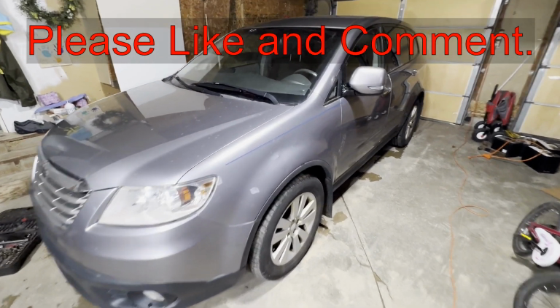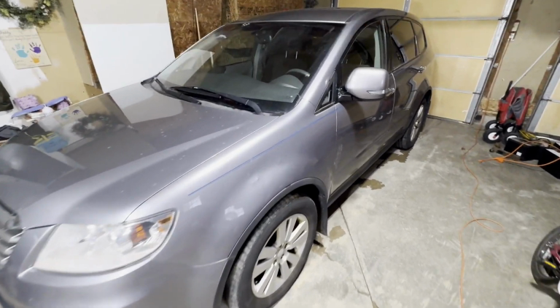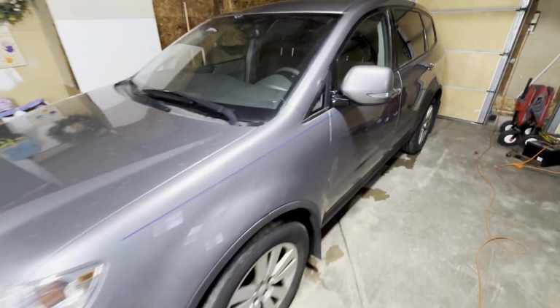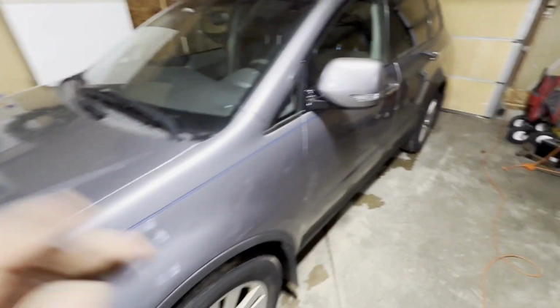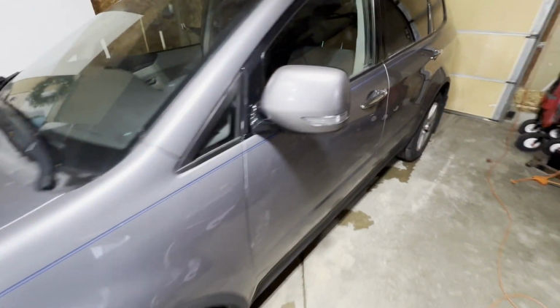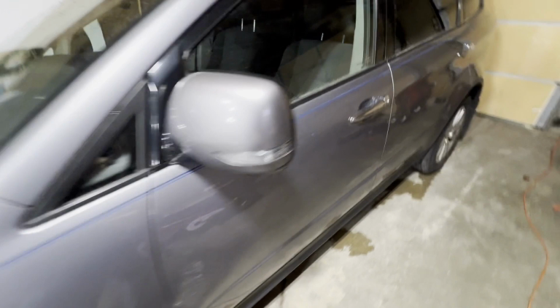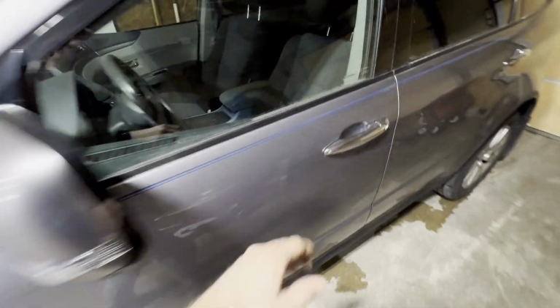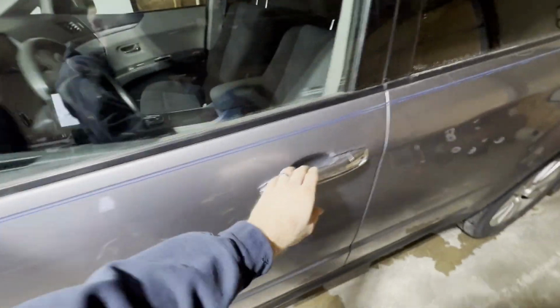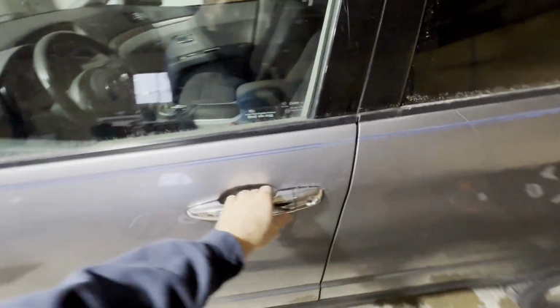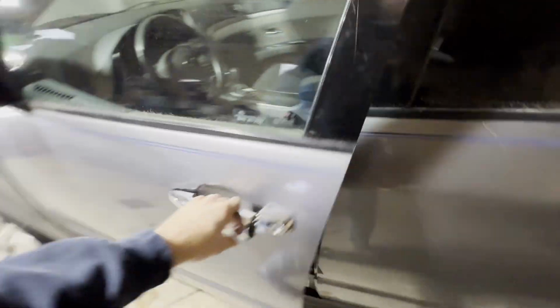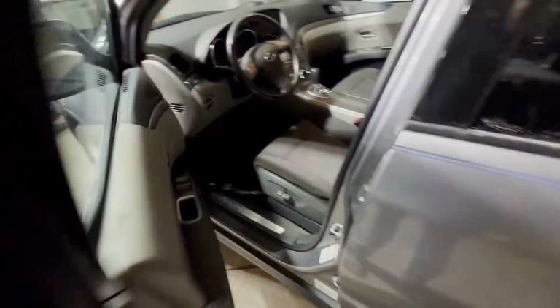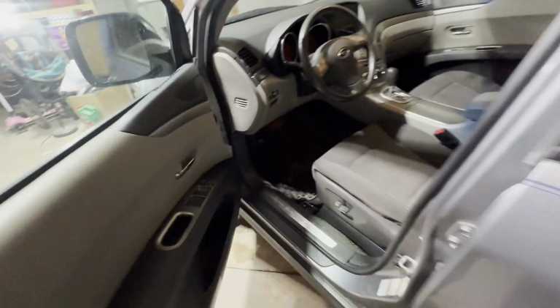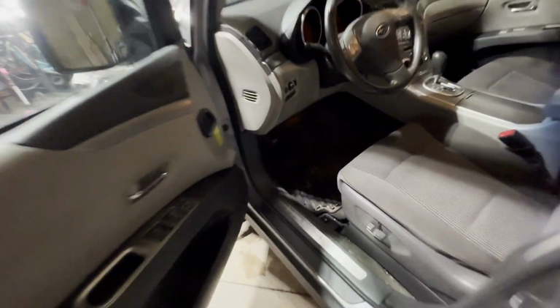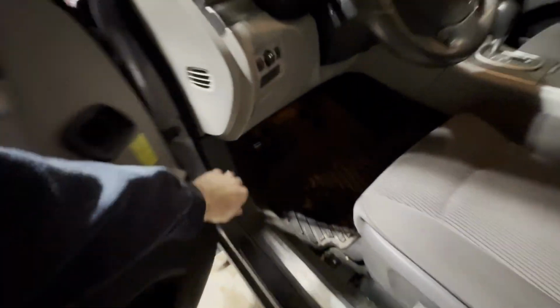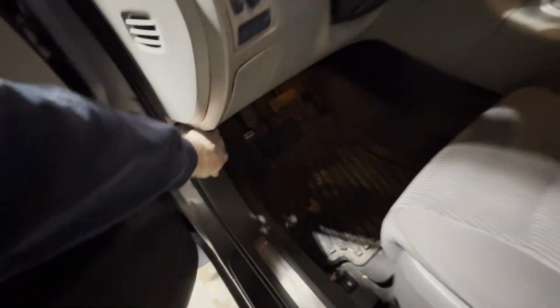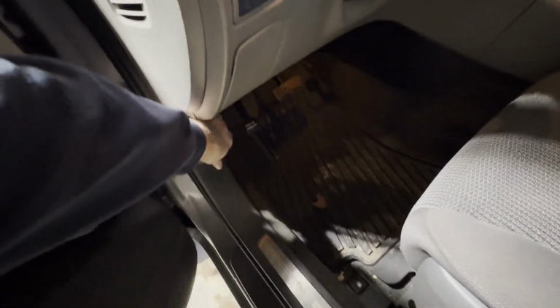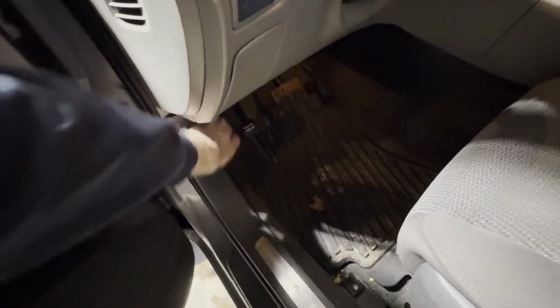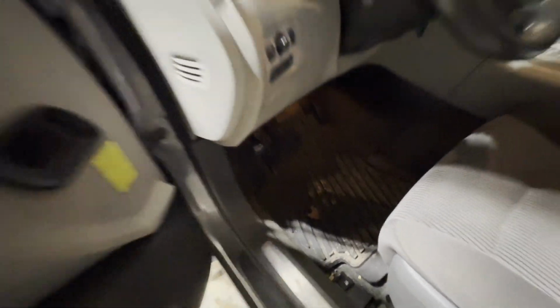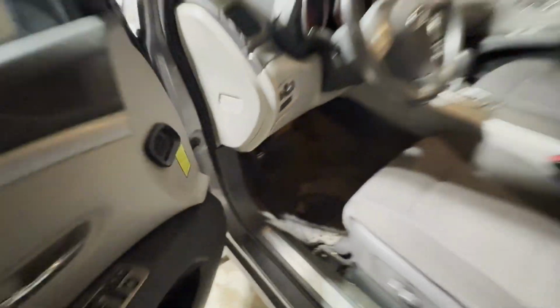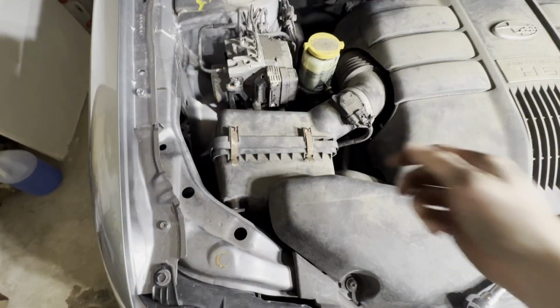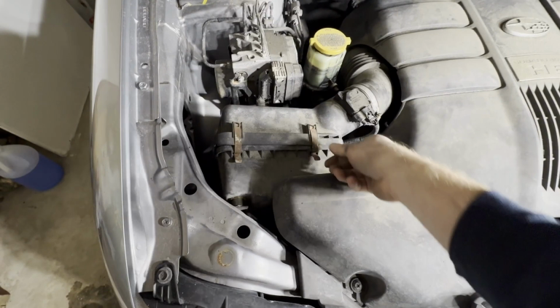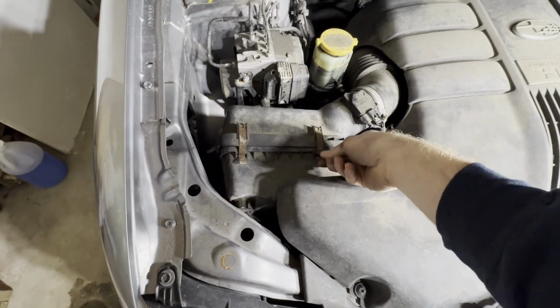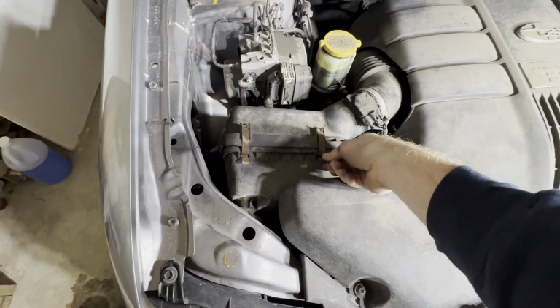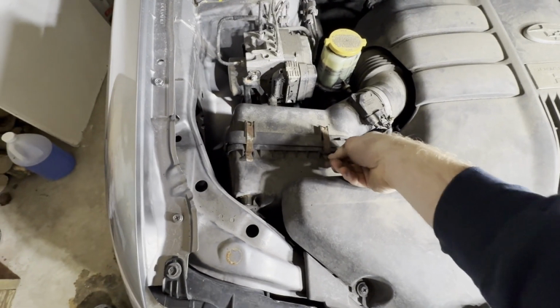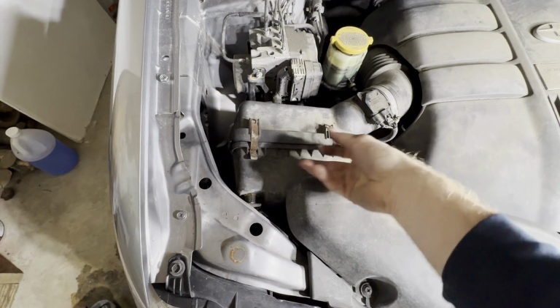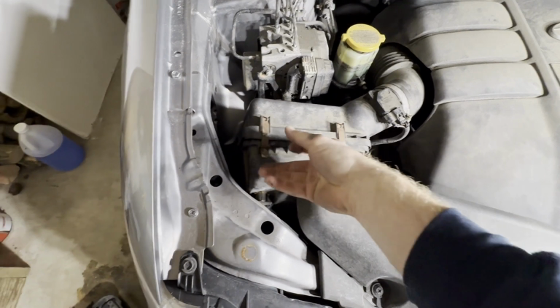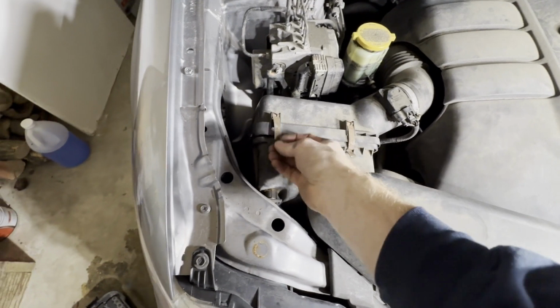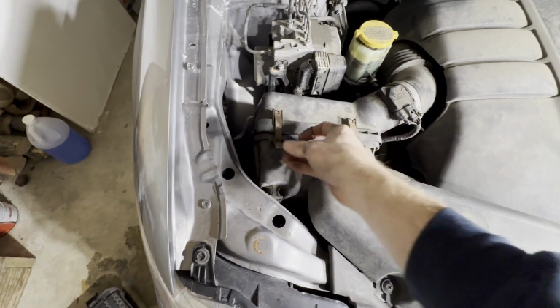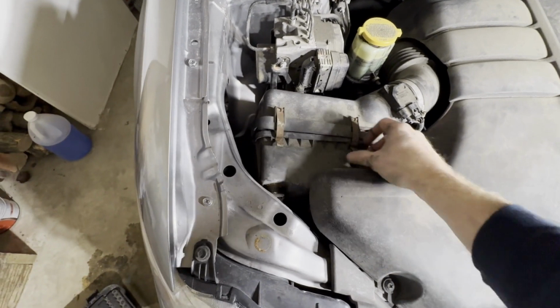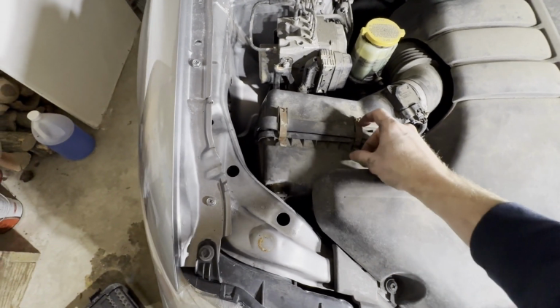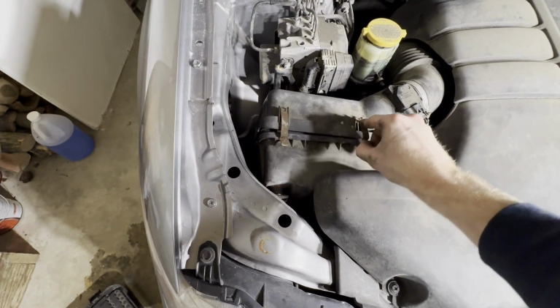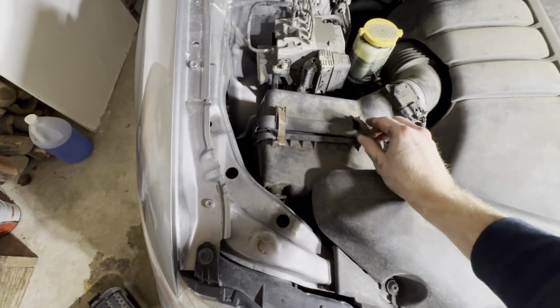First thing we need to do is just pop our hood. Now we're just going to lift up on these tabs right here.